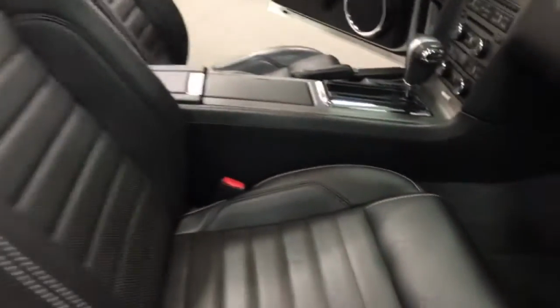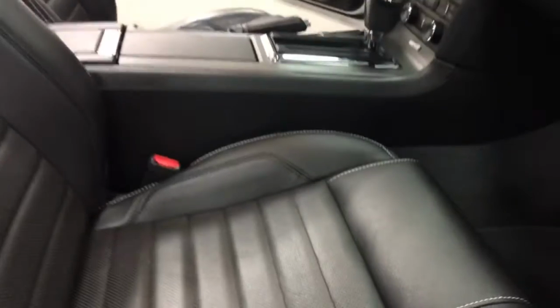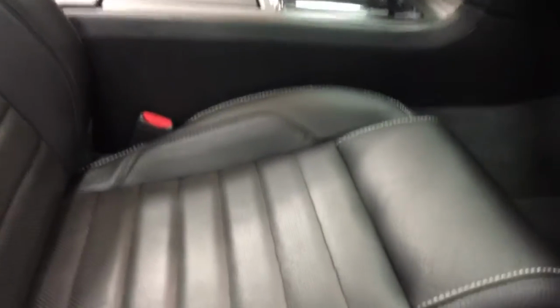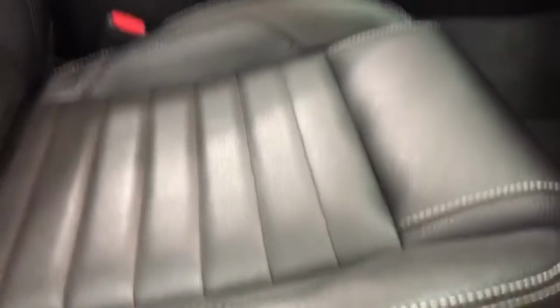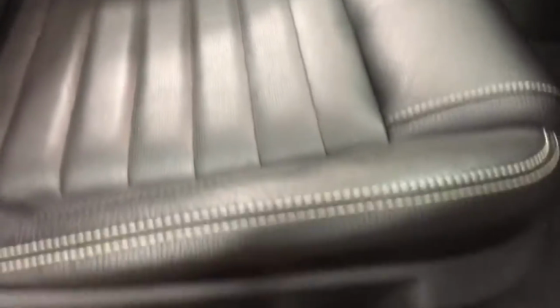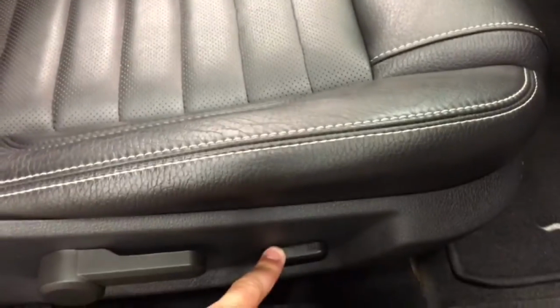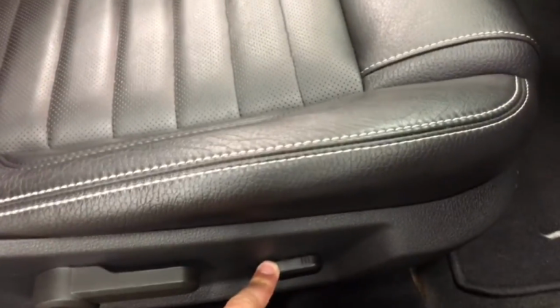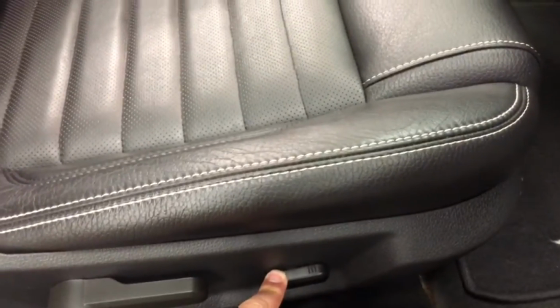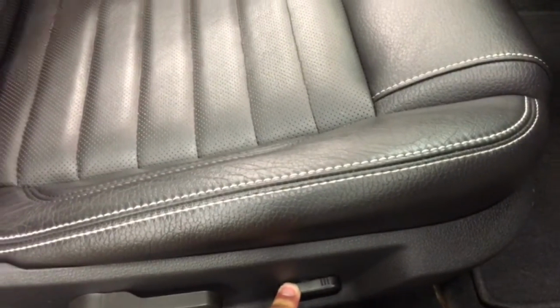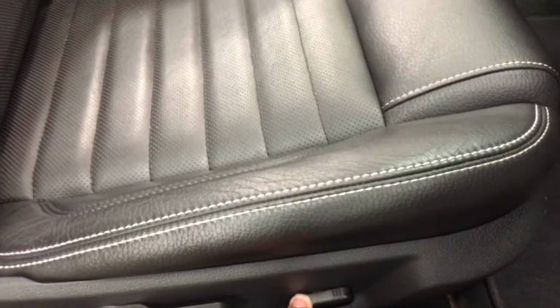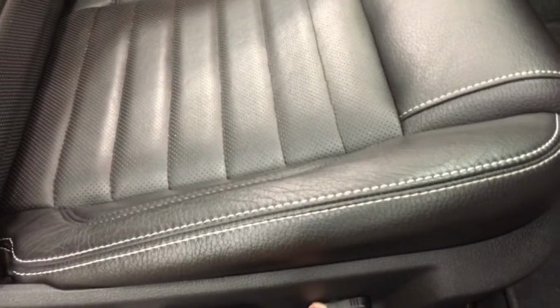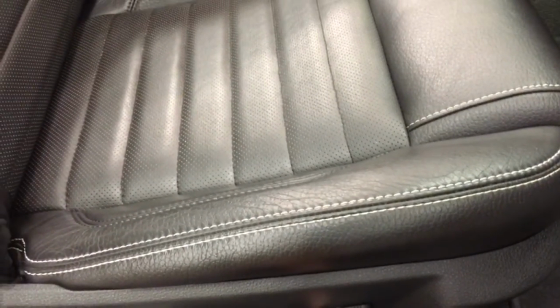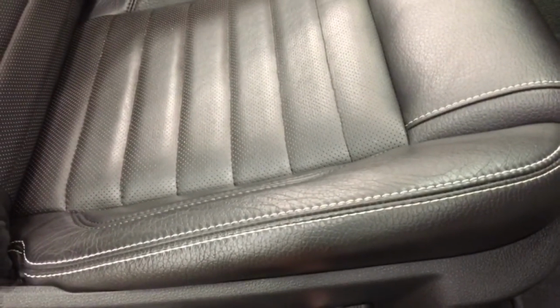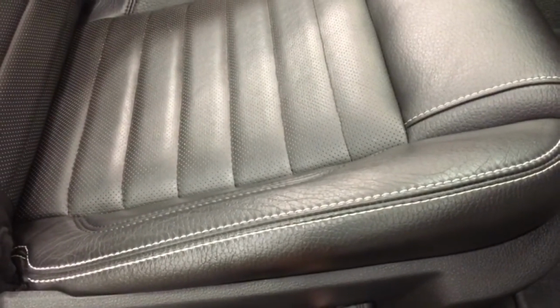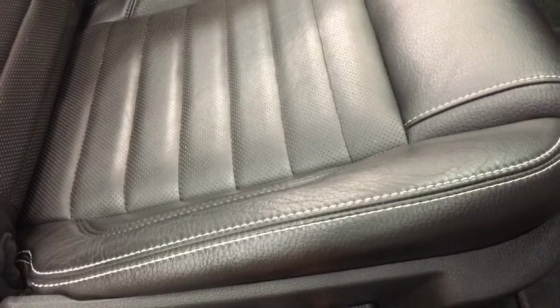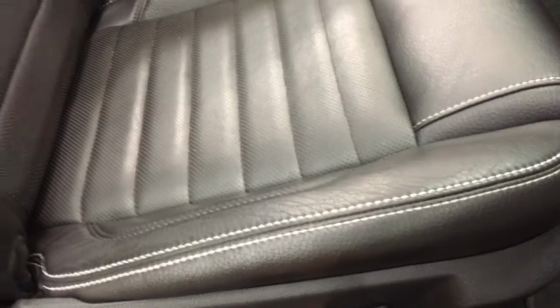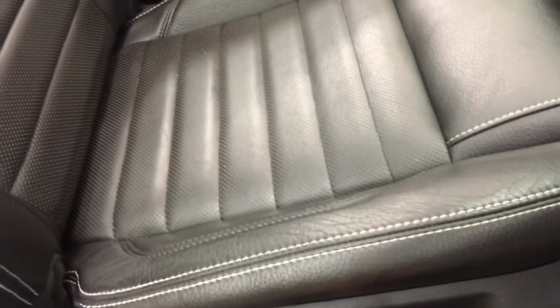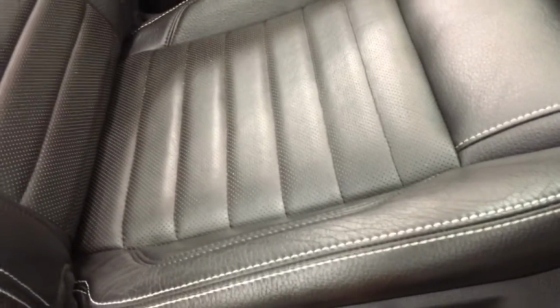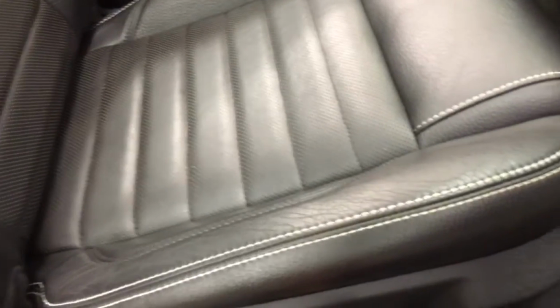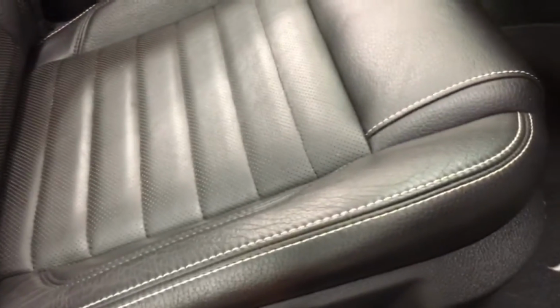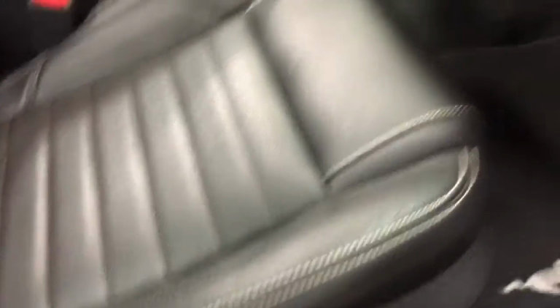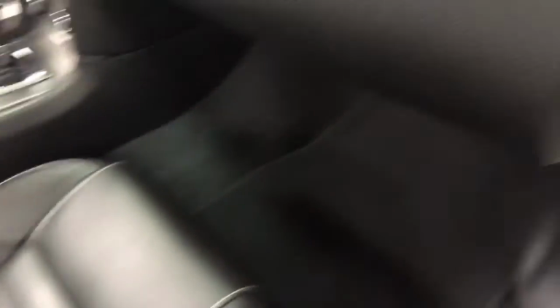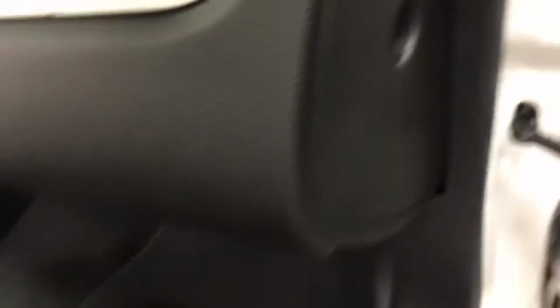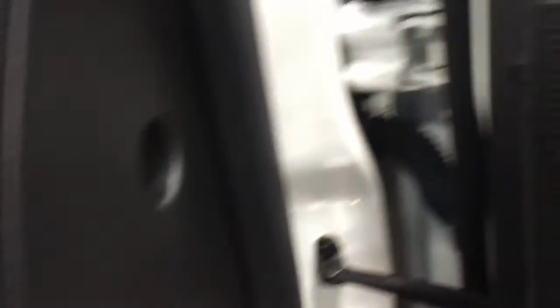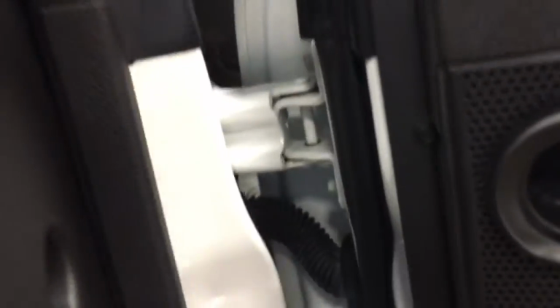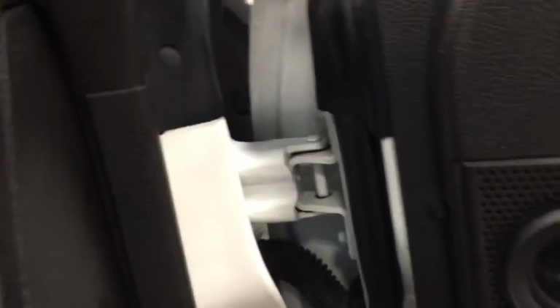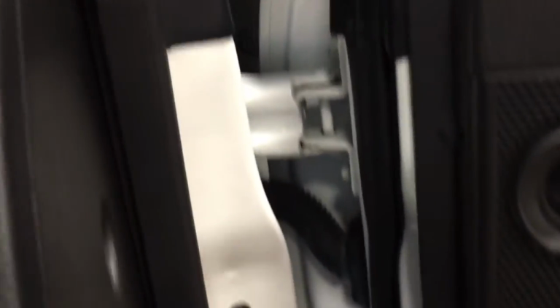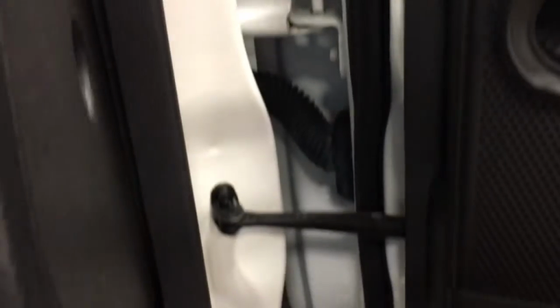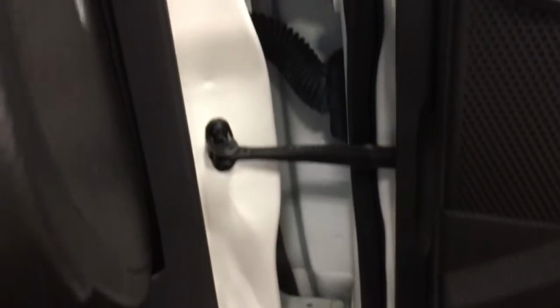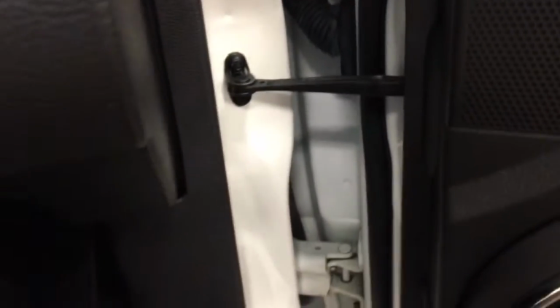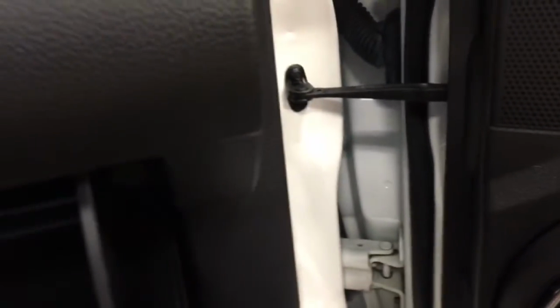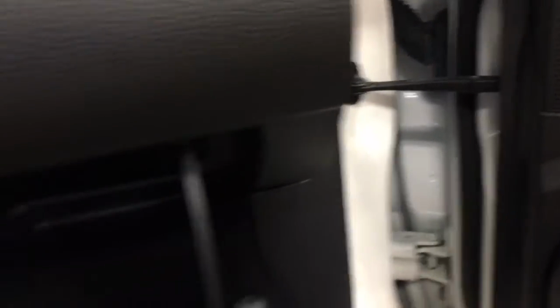We've got power seats on both sides. Just to show you, this one is working — all is good. We'll just move that ahead a little to show you that's working. Let's jump in here and have a look at the seams. Good-looking car, nice and clean.